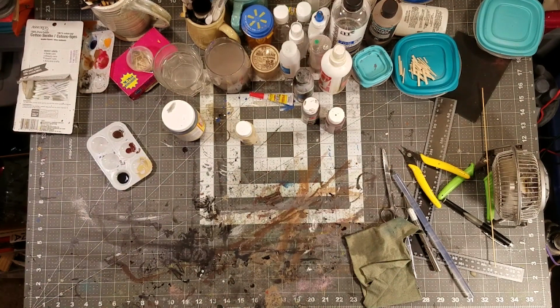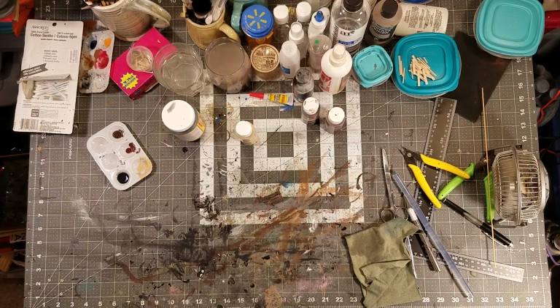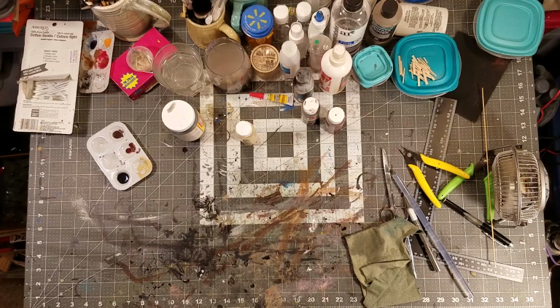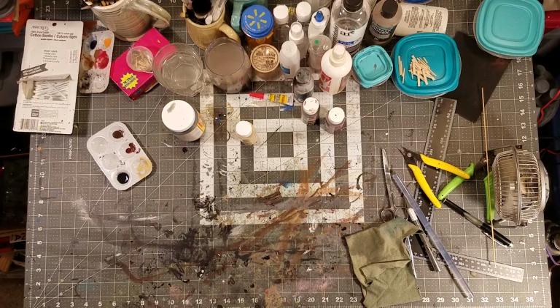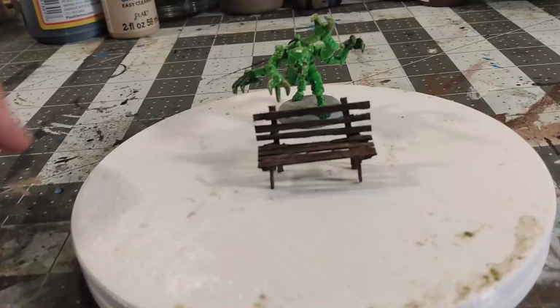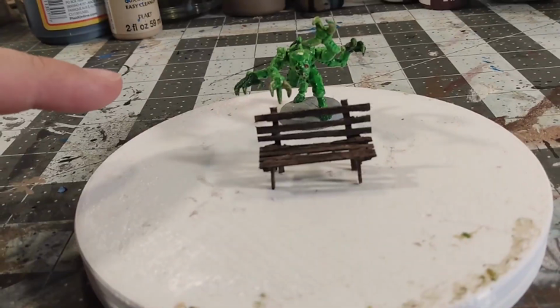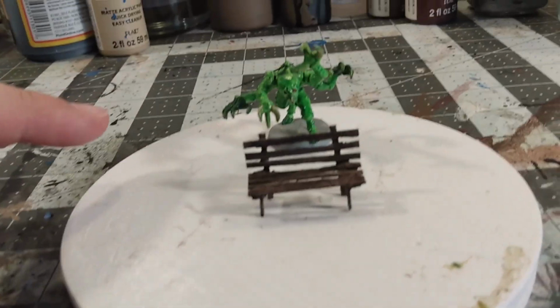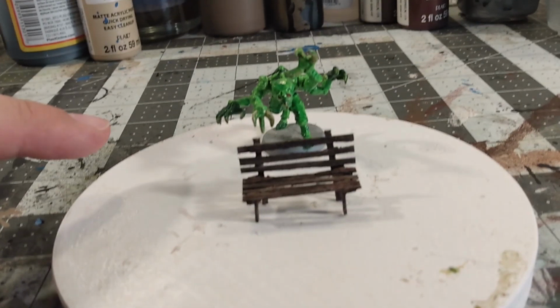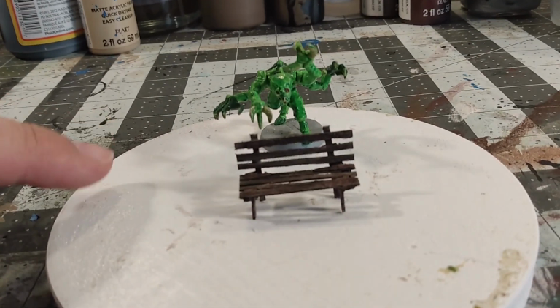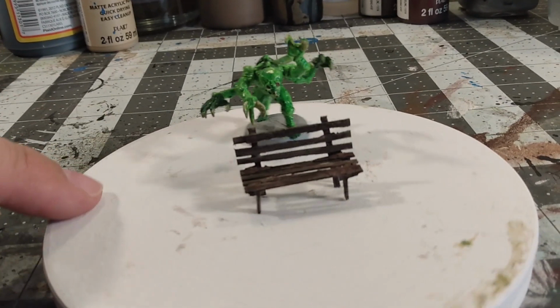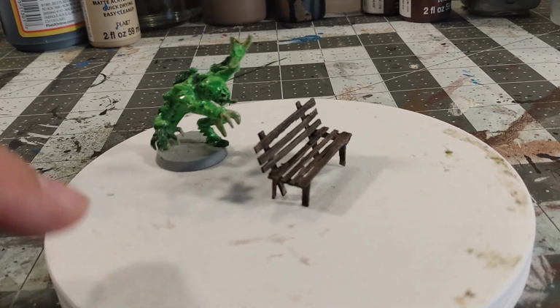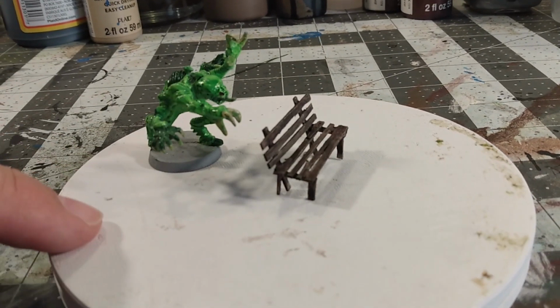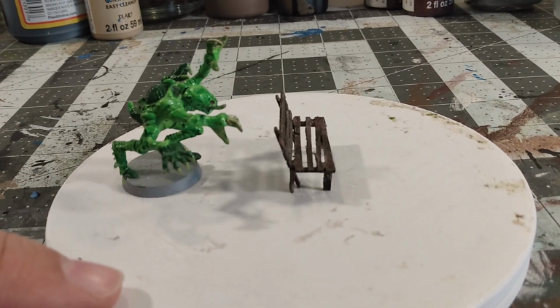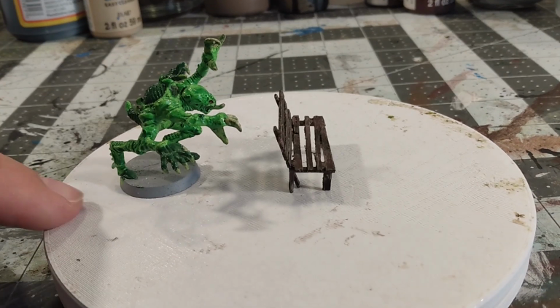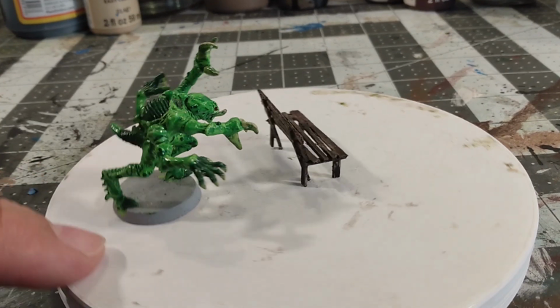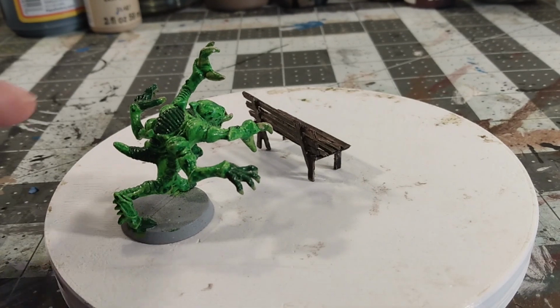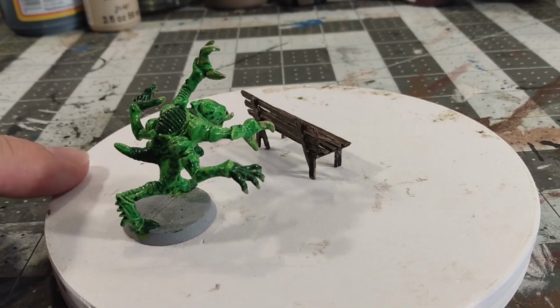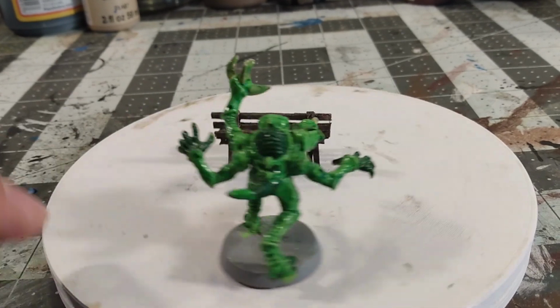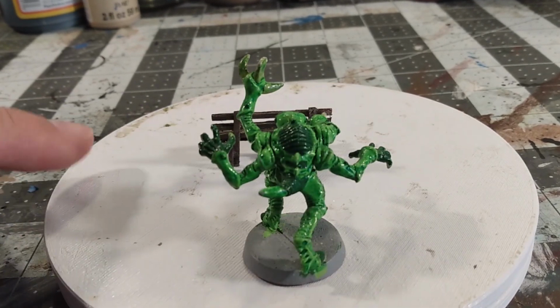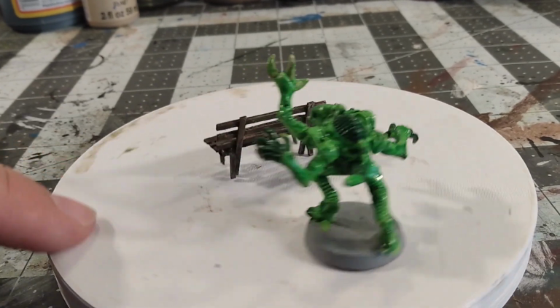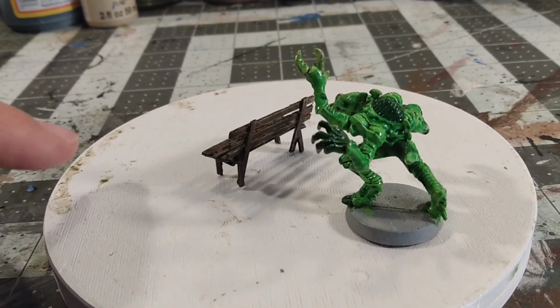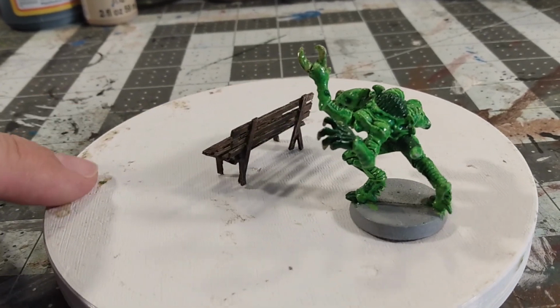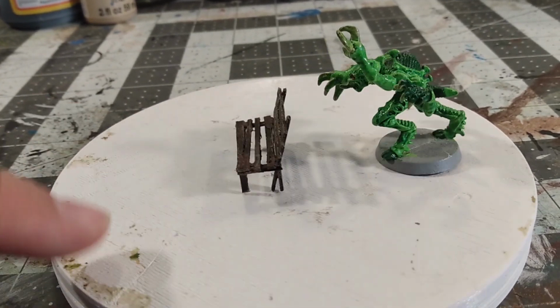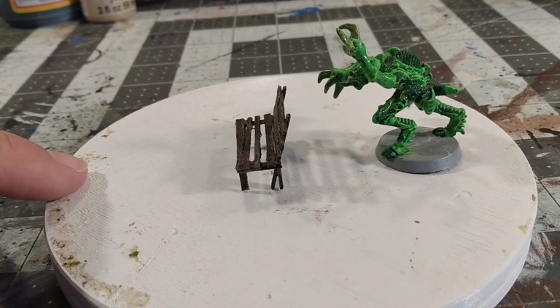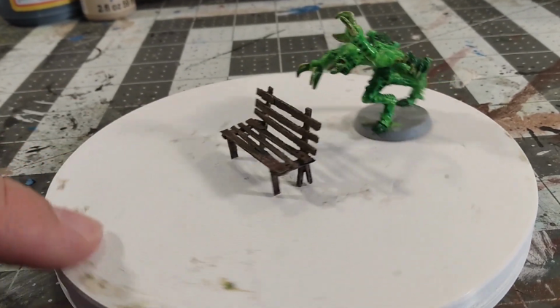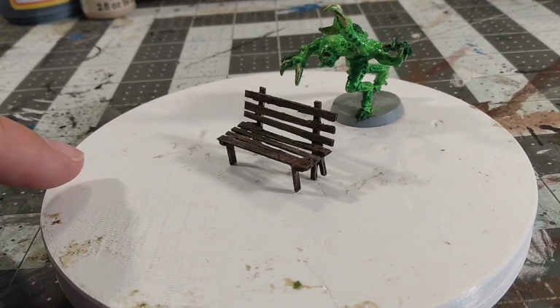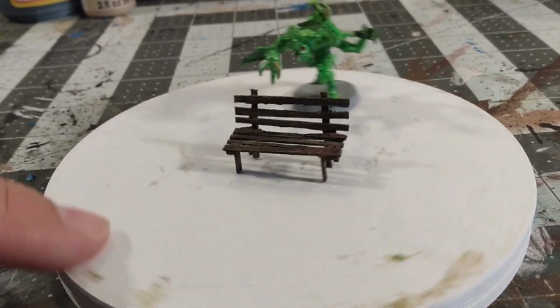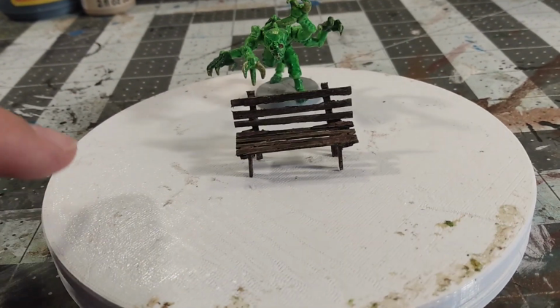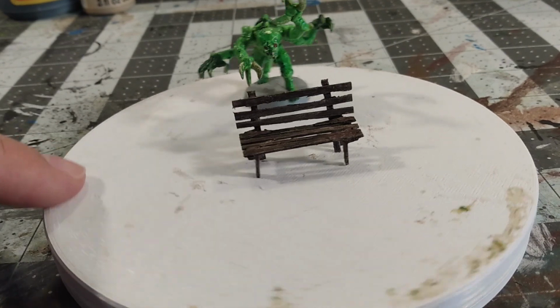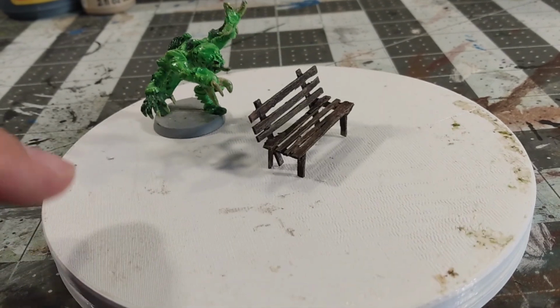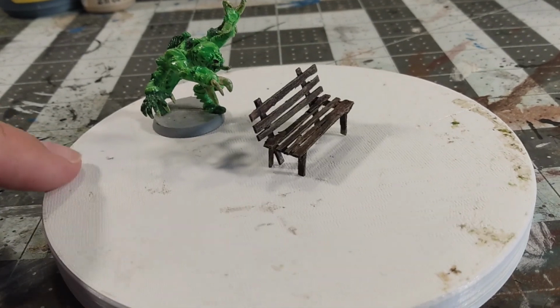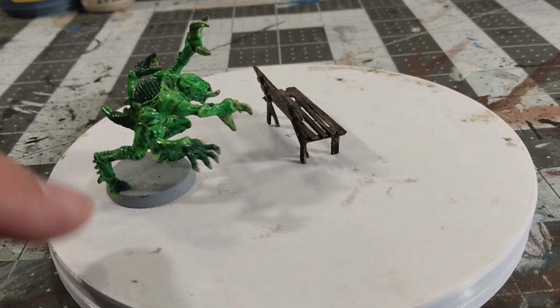That is a poorly painted Tyranid from the early 2000s, and that's the old dilapidated crafty bench. It's kind of all torn up and looks like we're out of here.